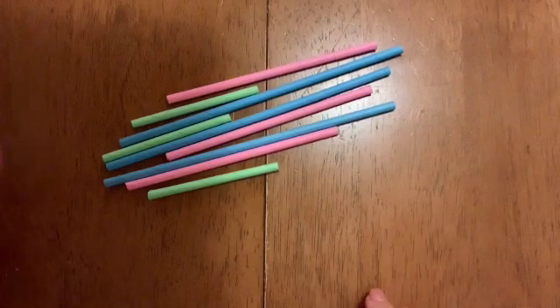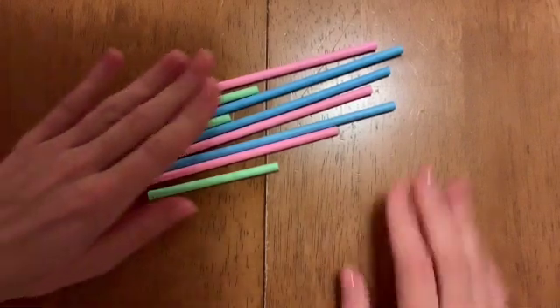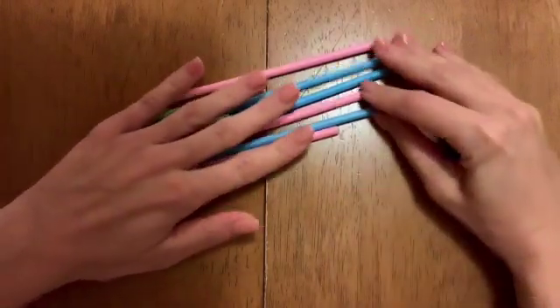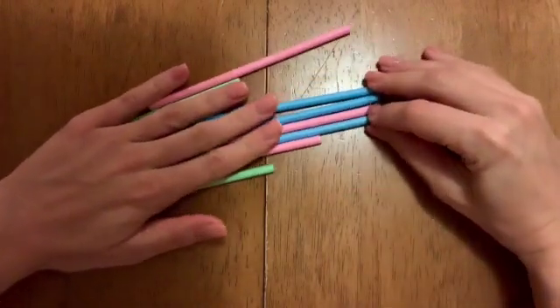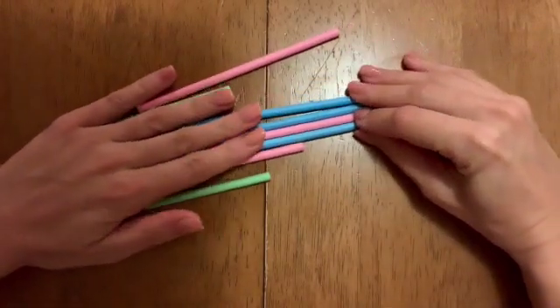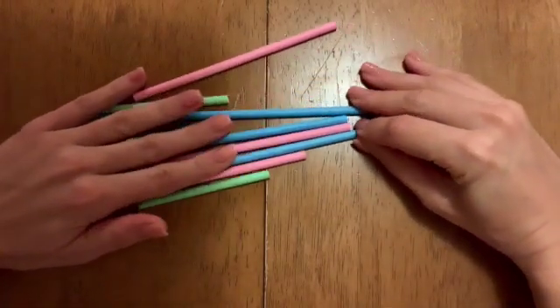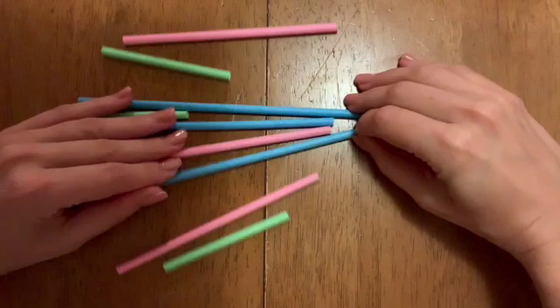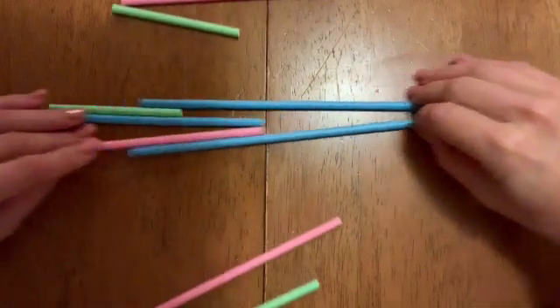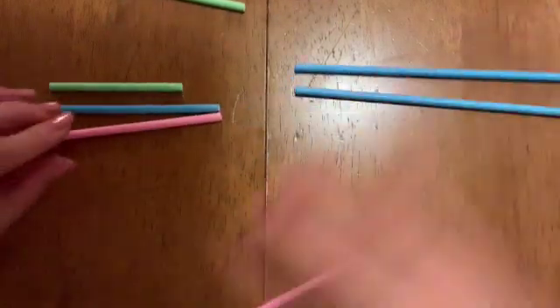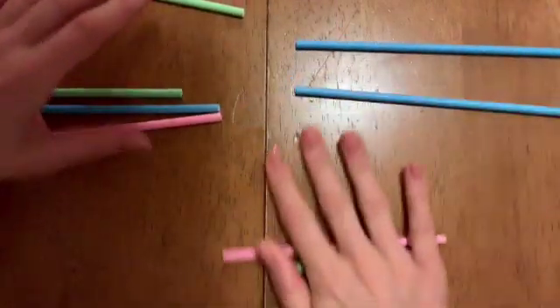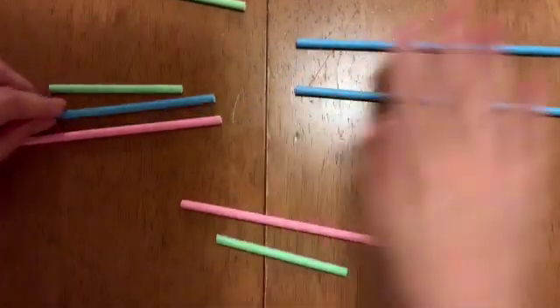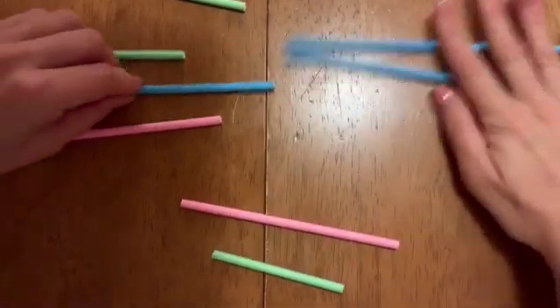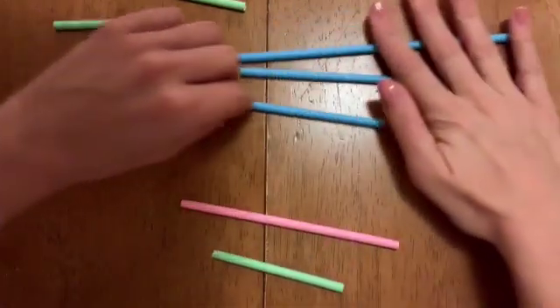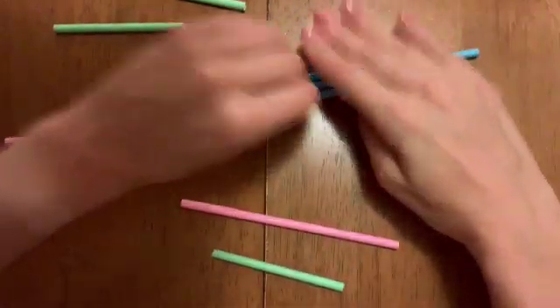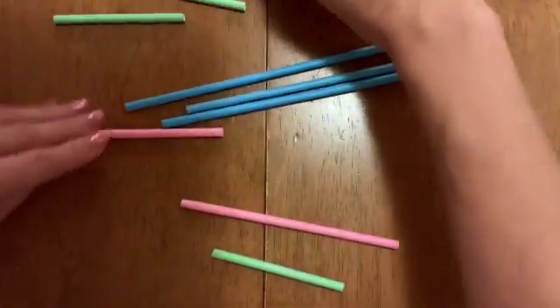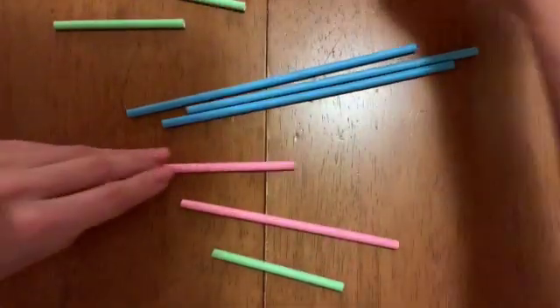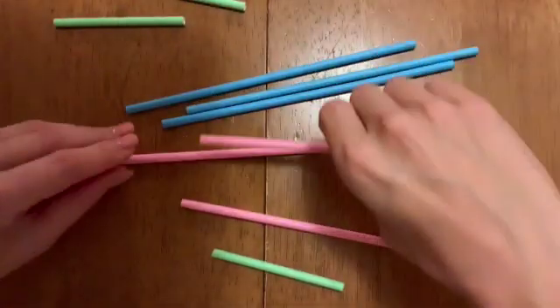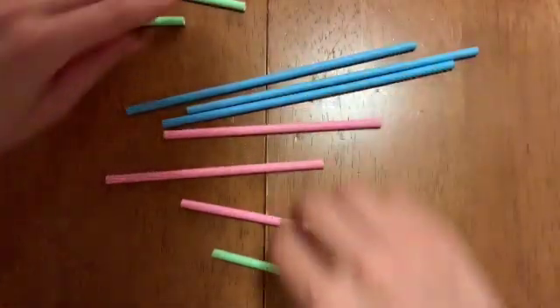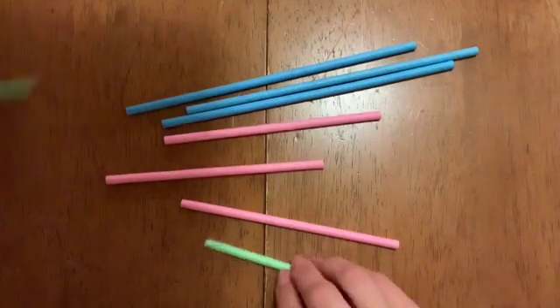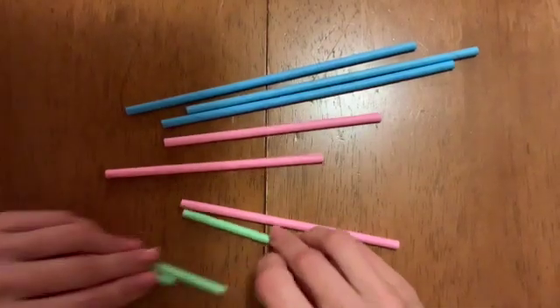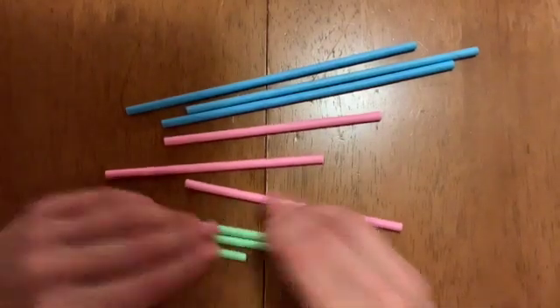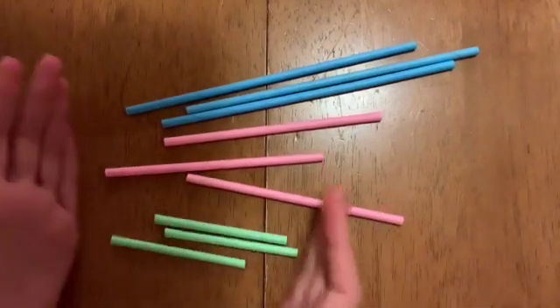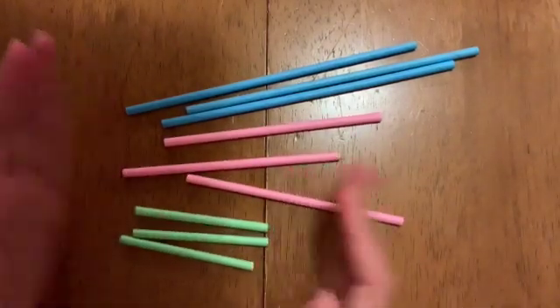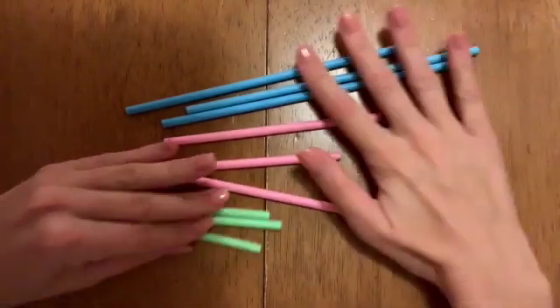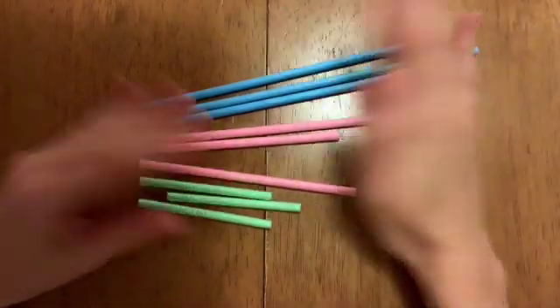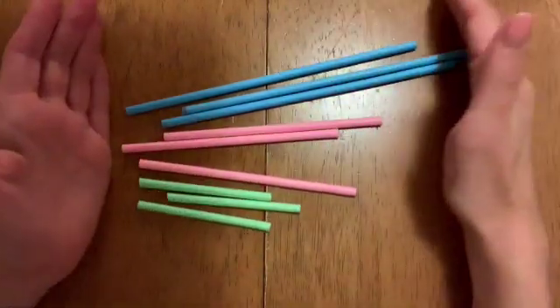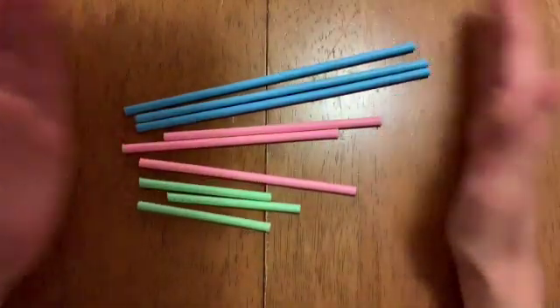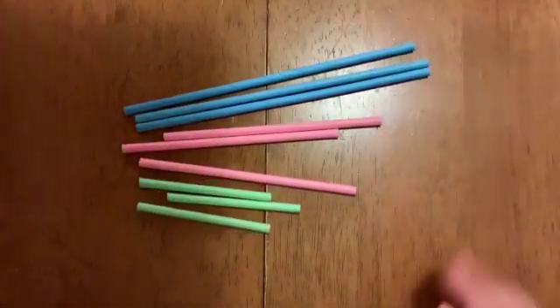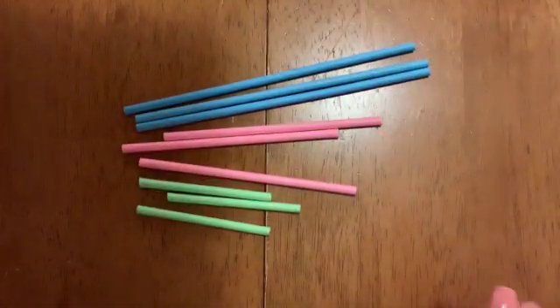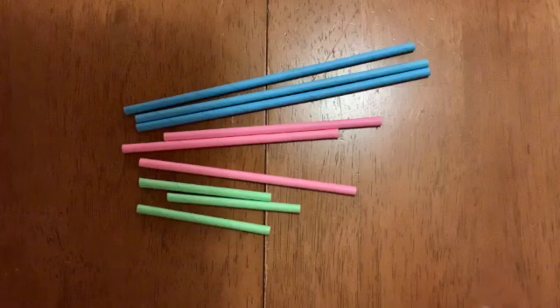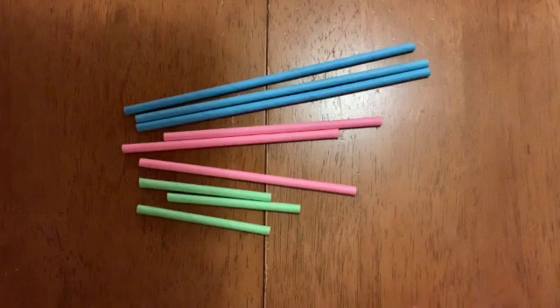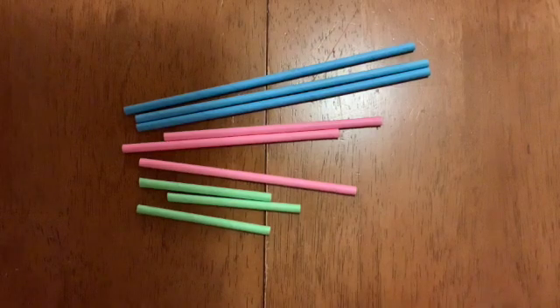I've got nine different straws of three different colours and they're different lengths. I've got three blue, three pink, and three green. And what I'm going to do is make some triangles with my three different colours.